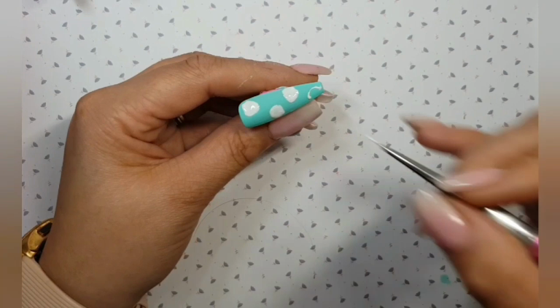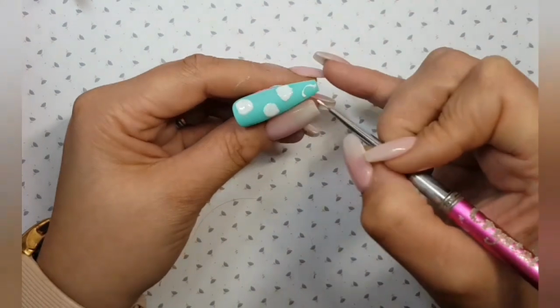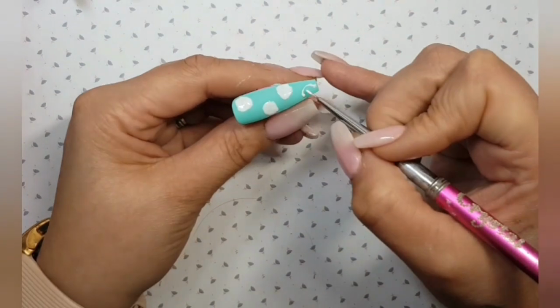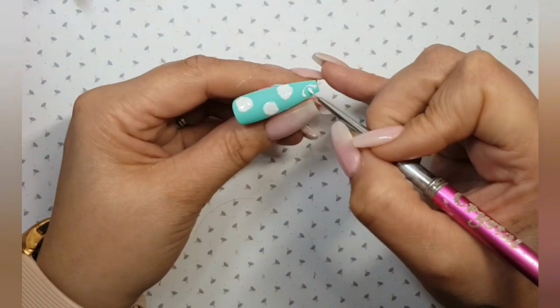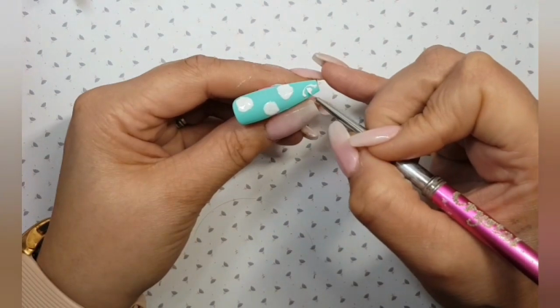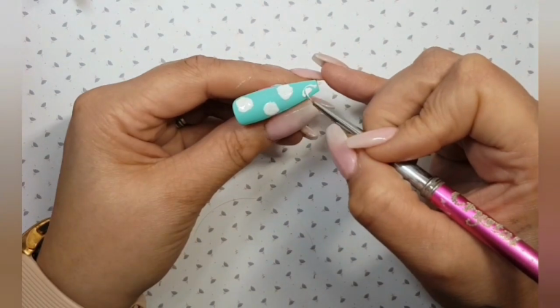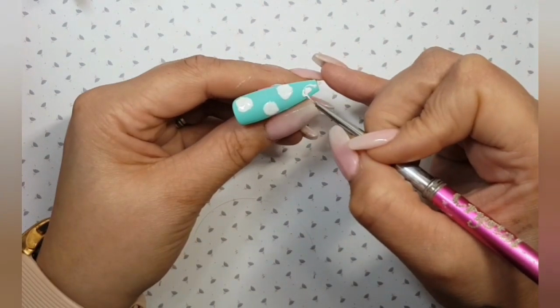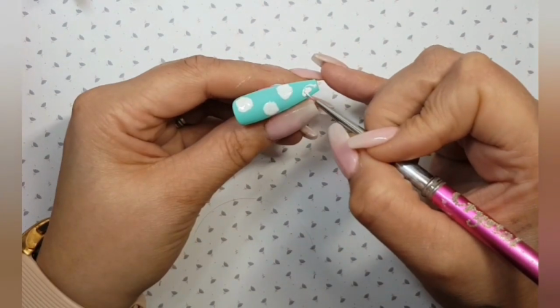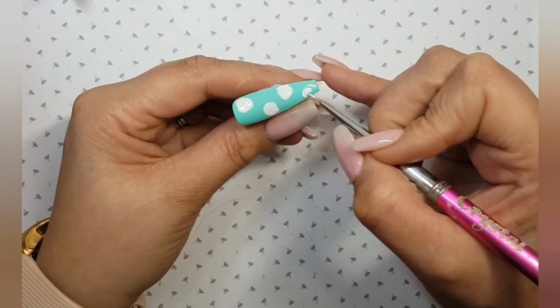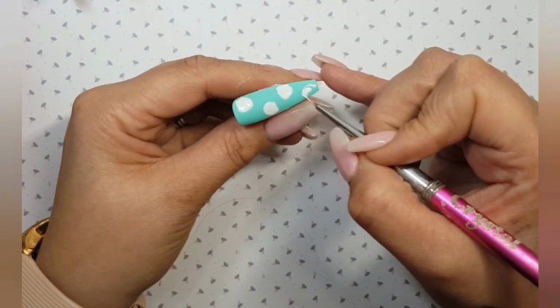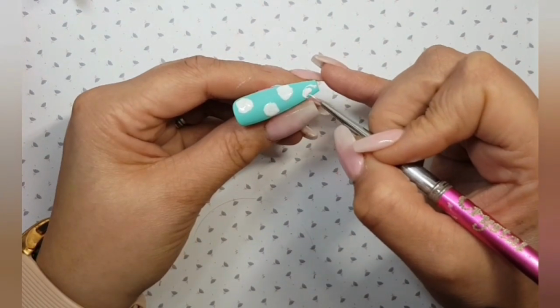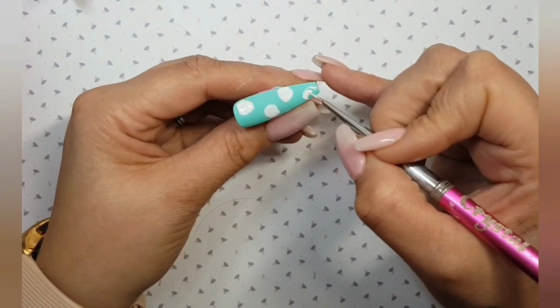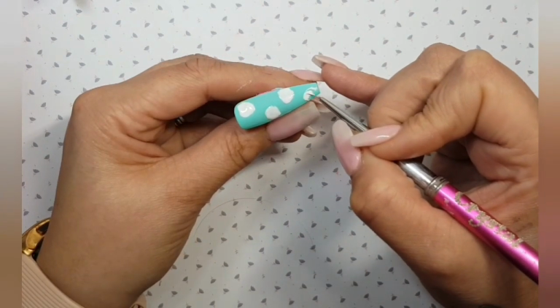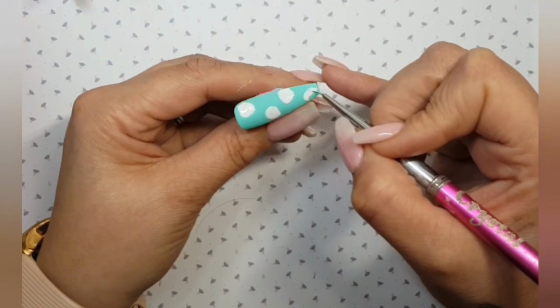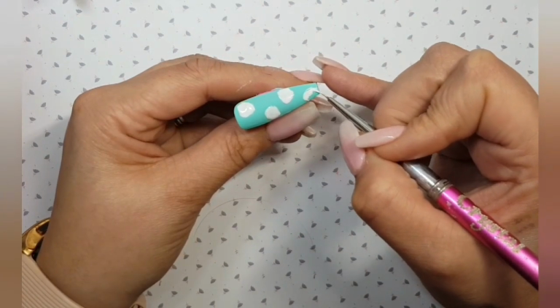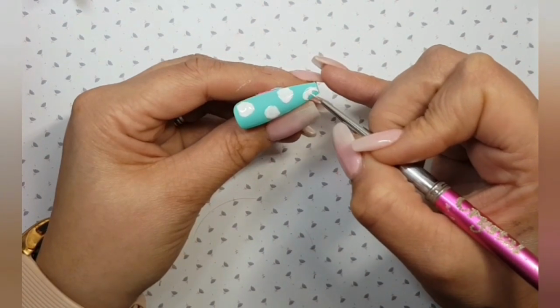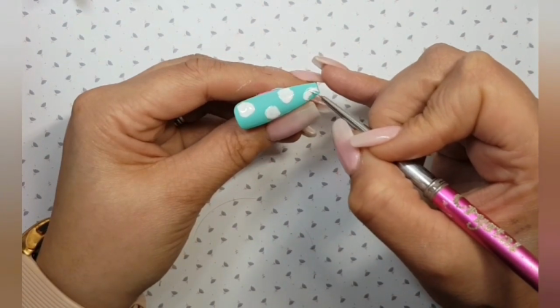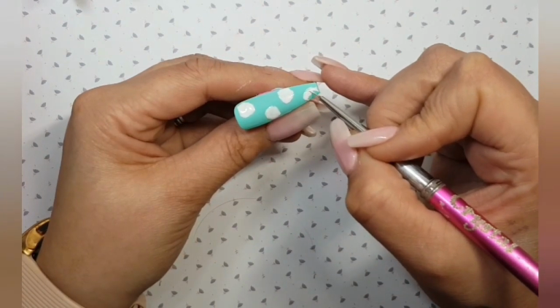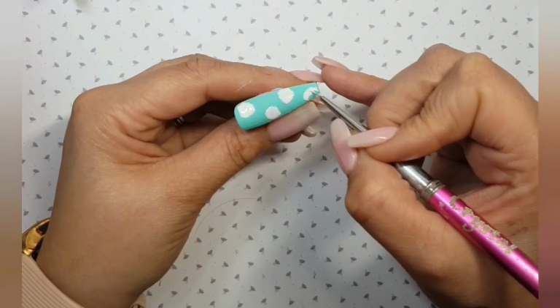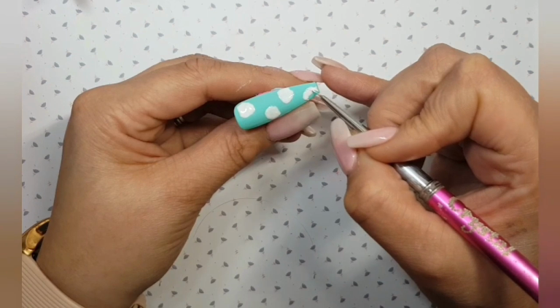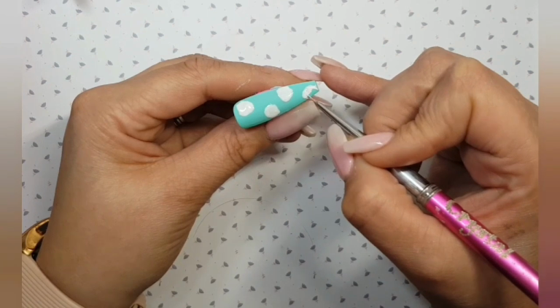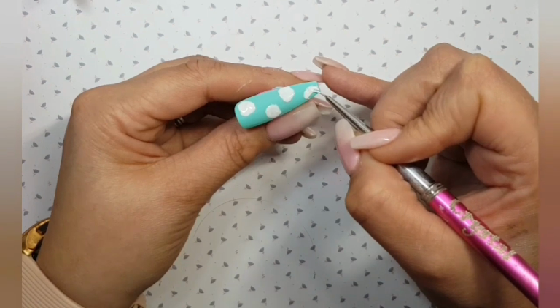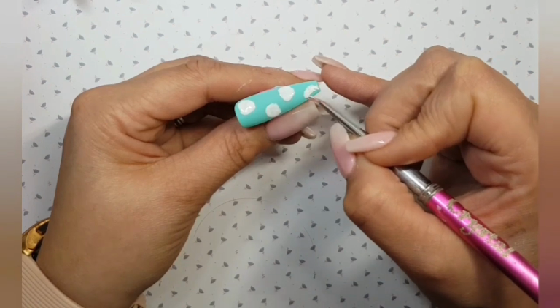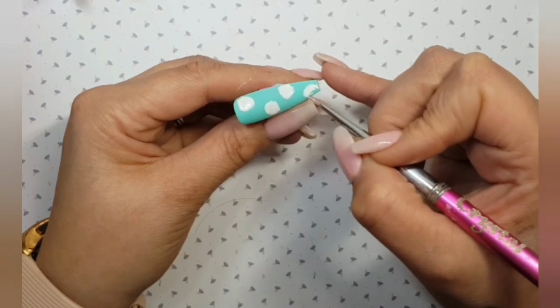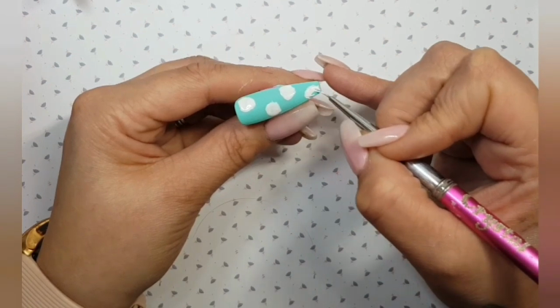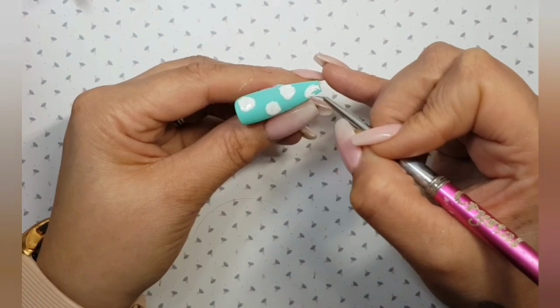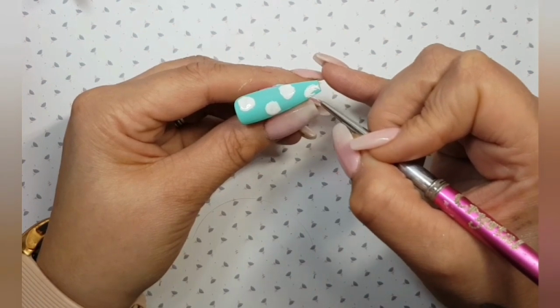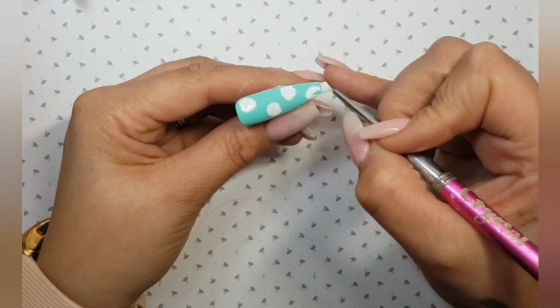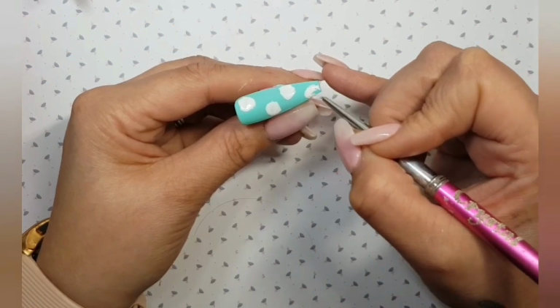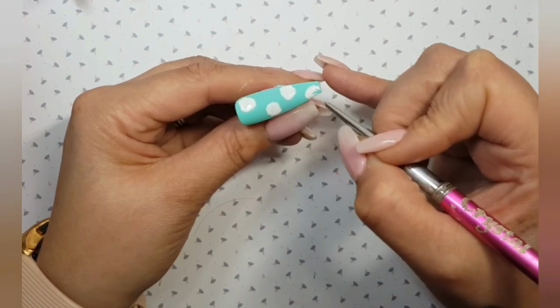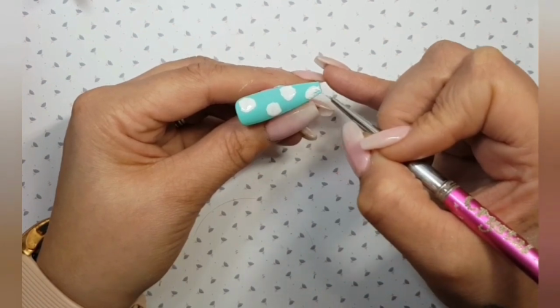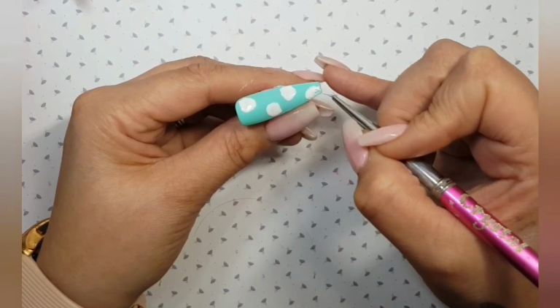And on to our last one — just fill that in, and once you're happy, pop that into the lamp to cure for 60 seconds.